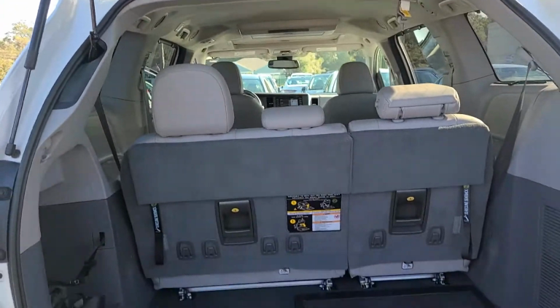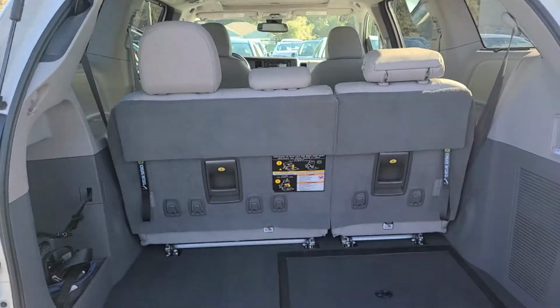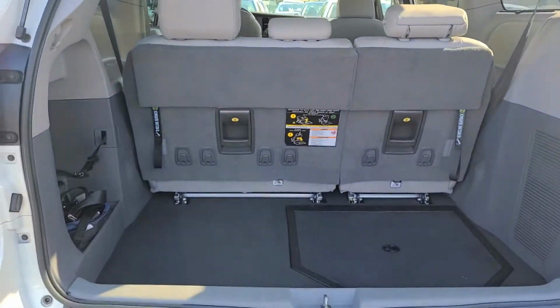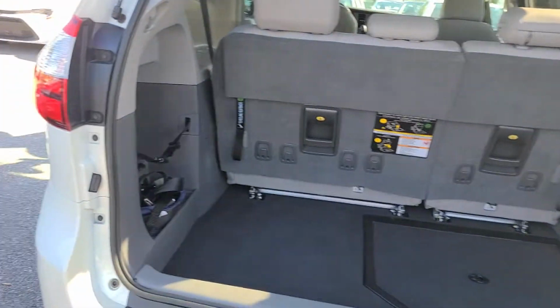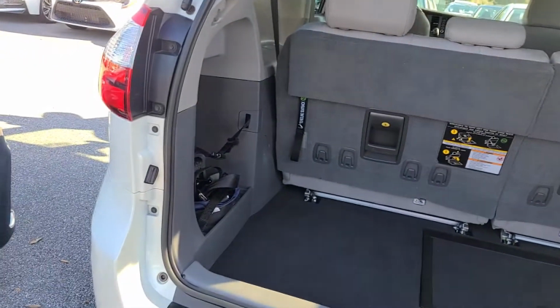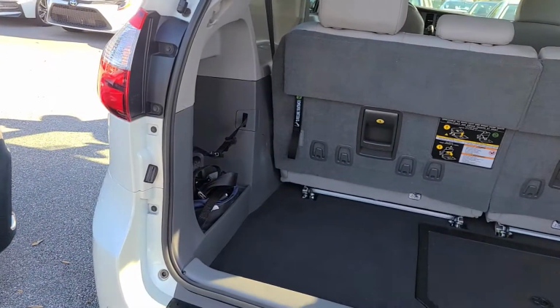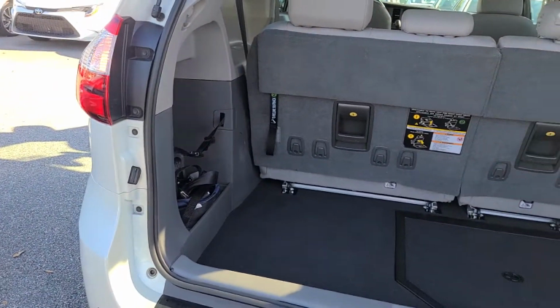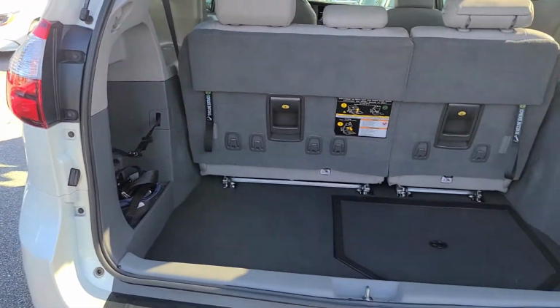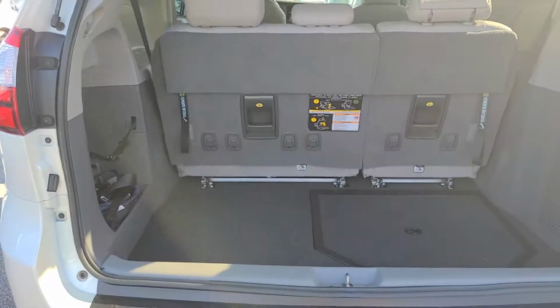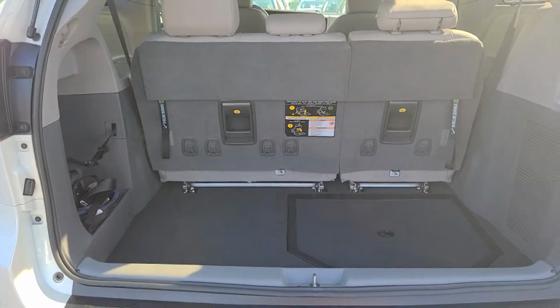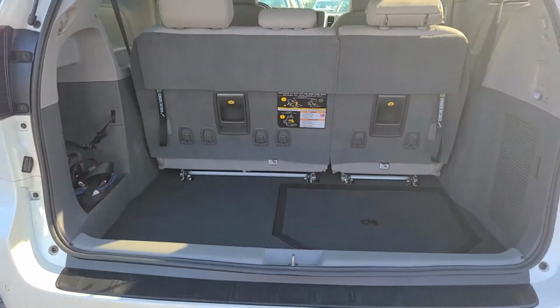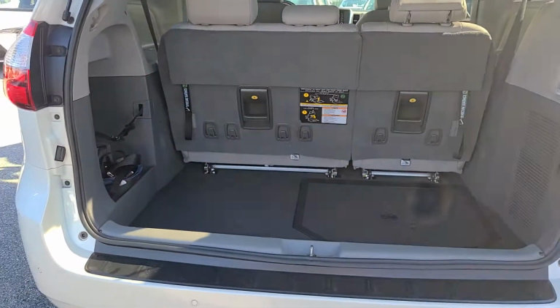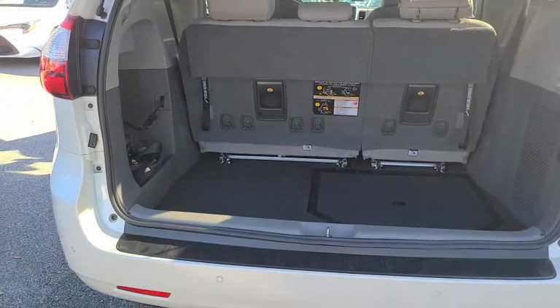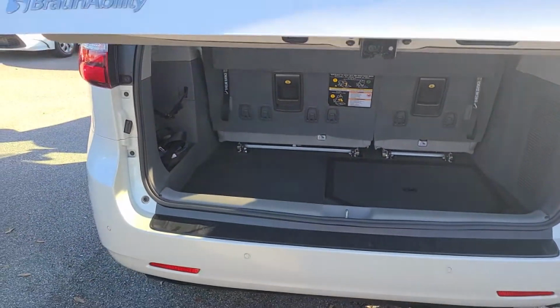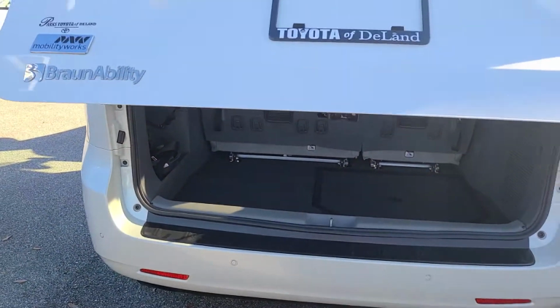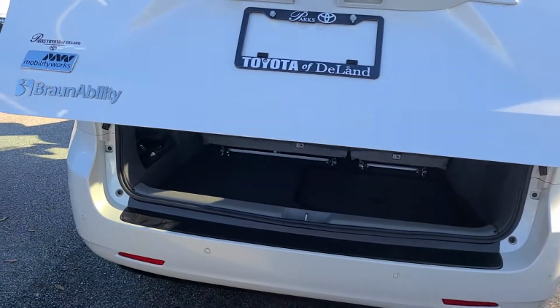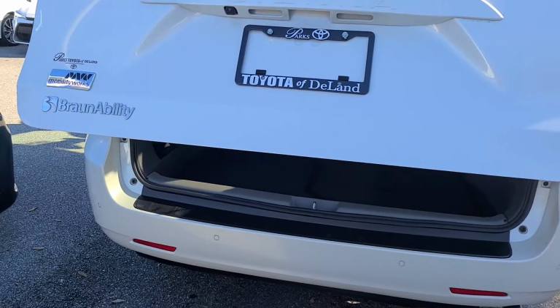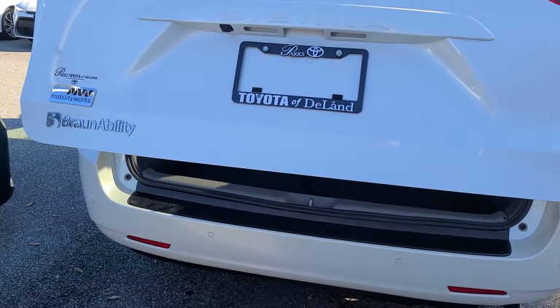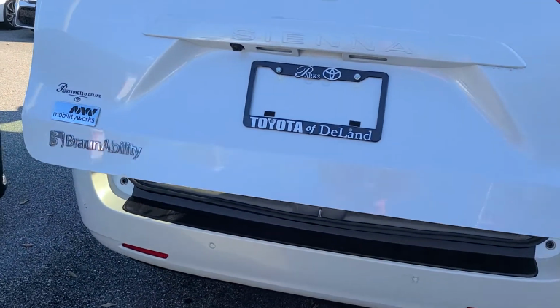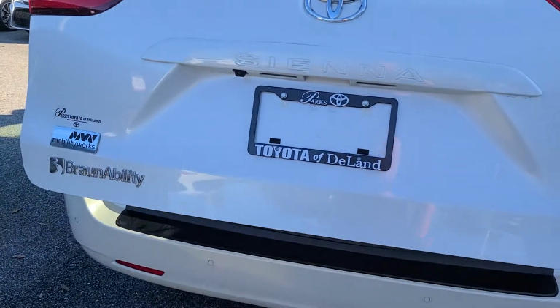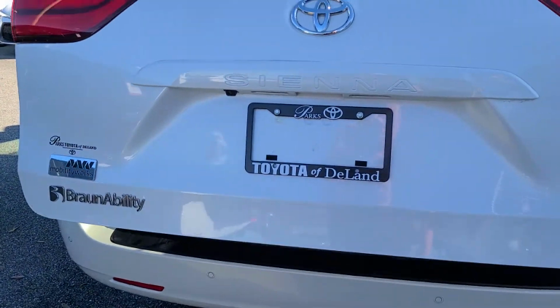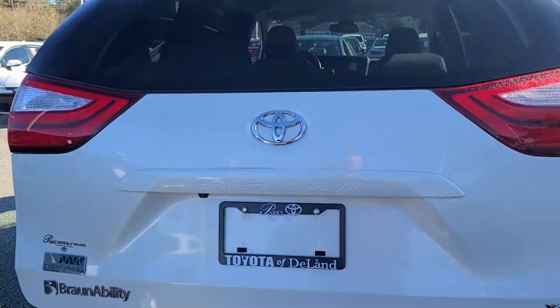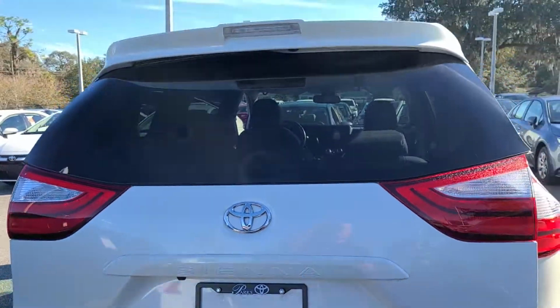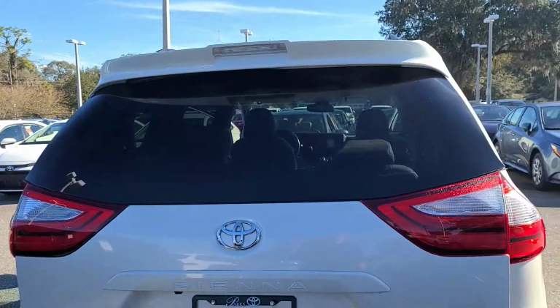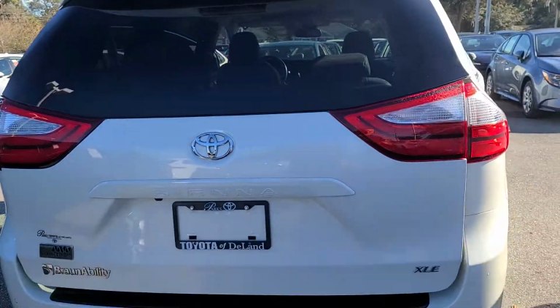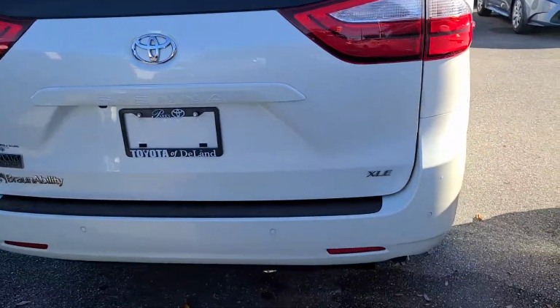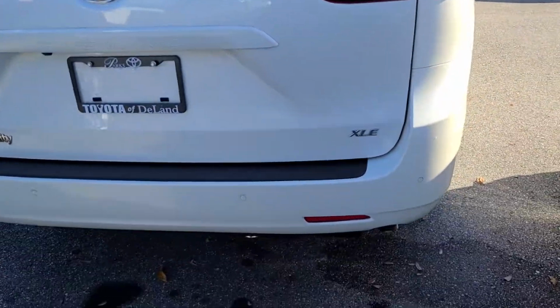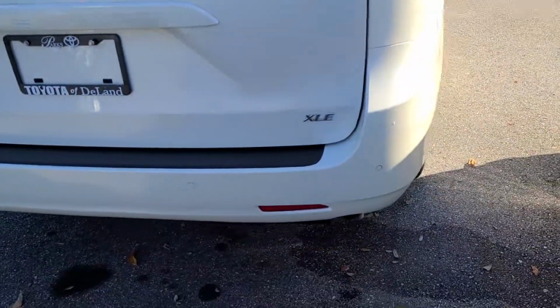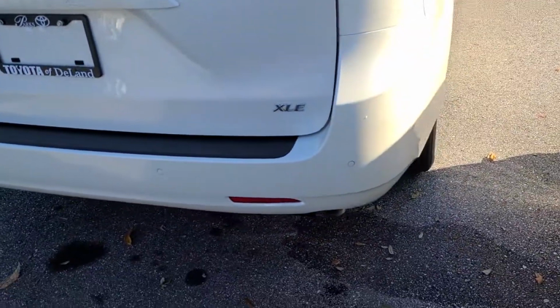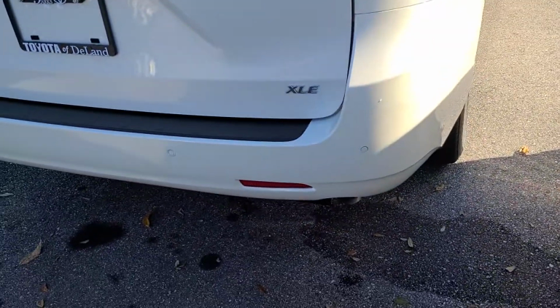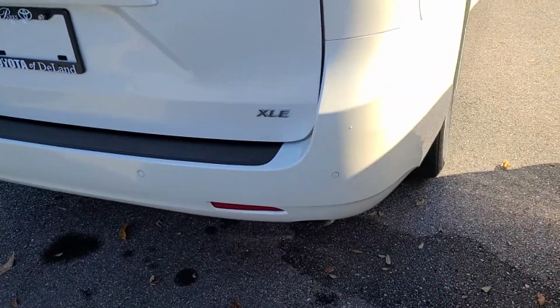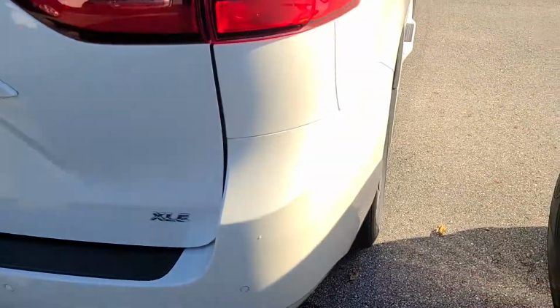We do provide a five-year, 60,000-mile powertrain warranty on most makes and models that are 2013 or newer with less than 100,000 miles. Backup sensors right there.